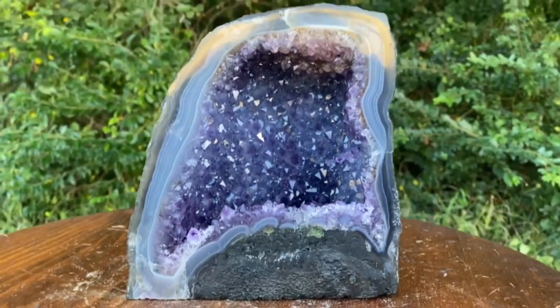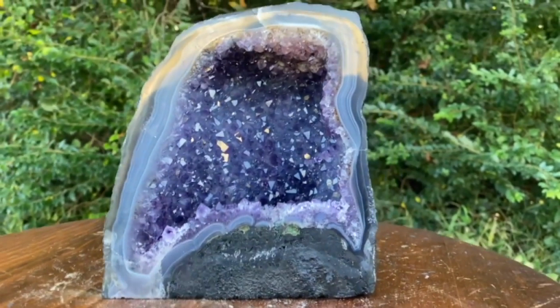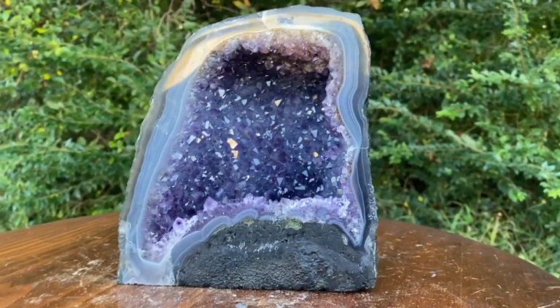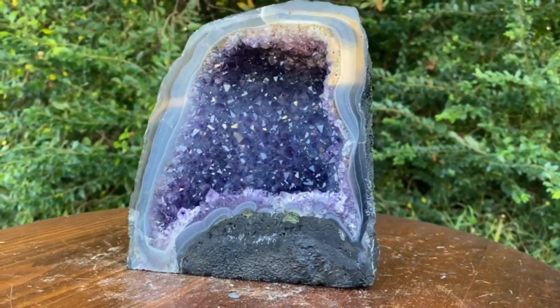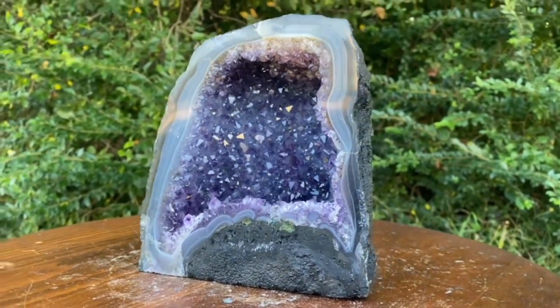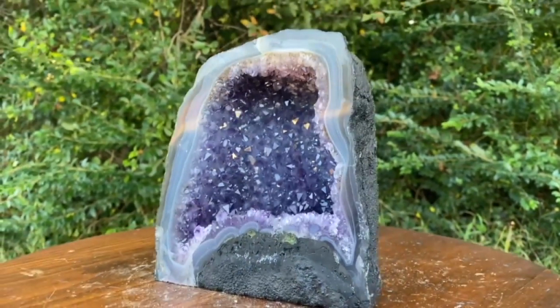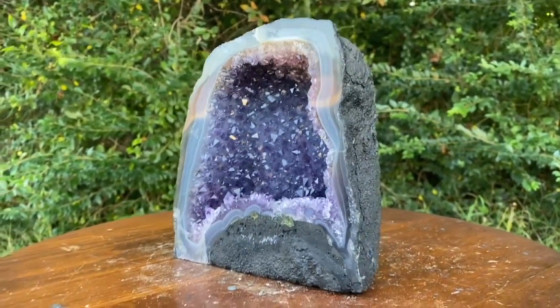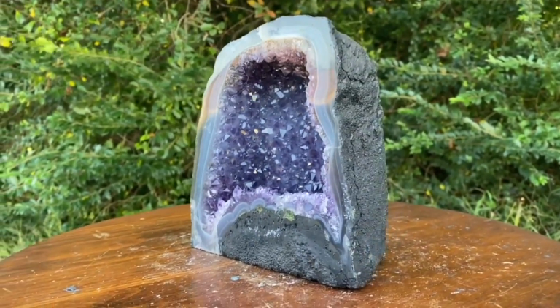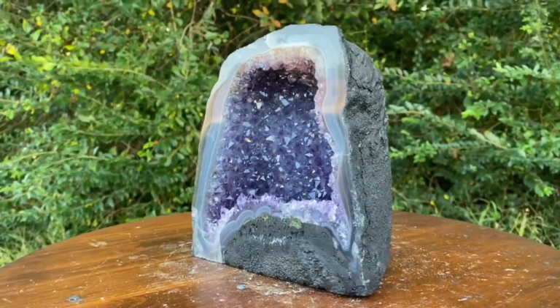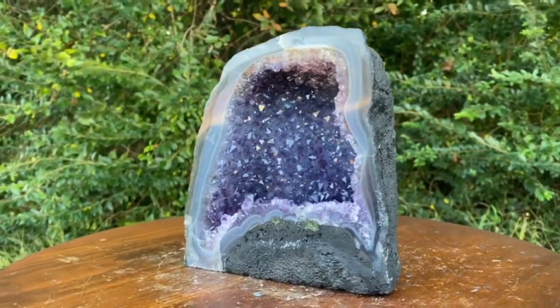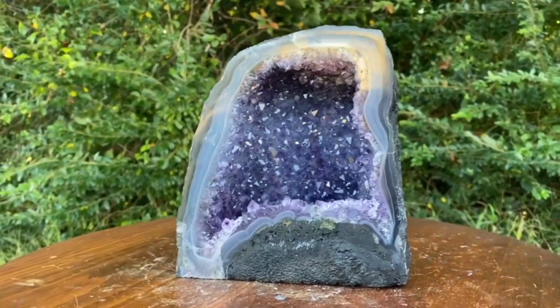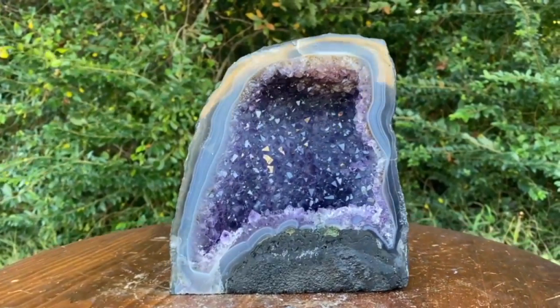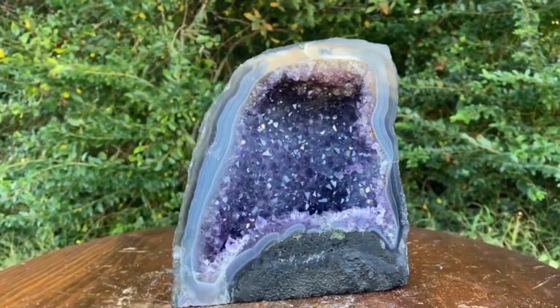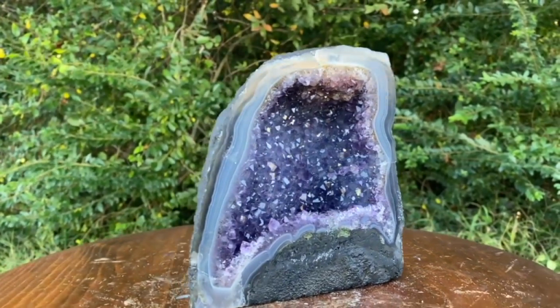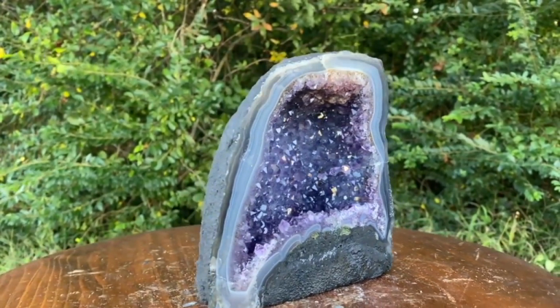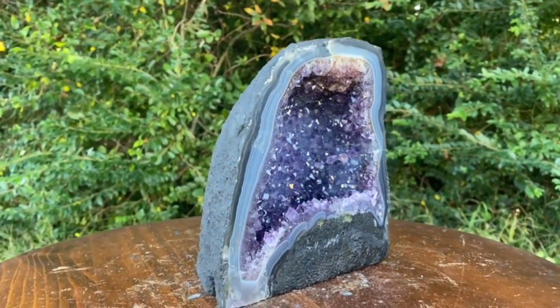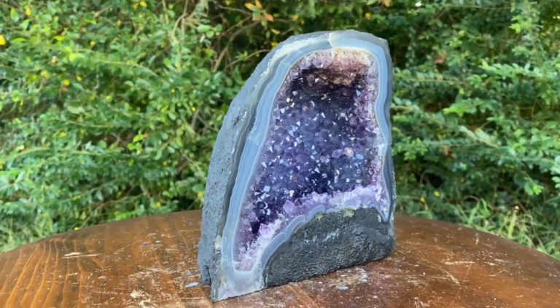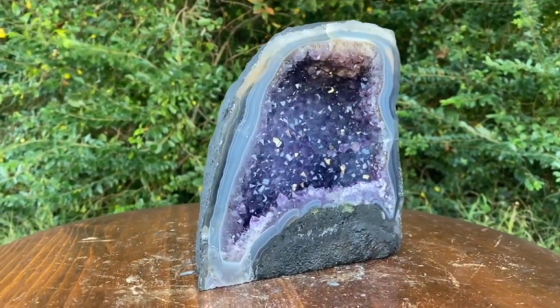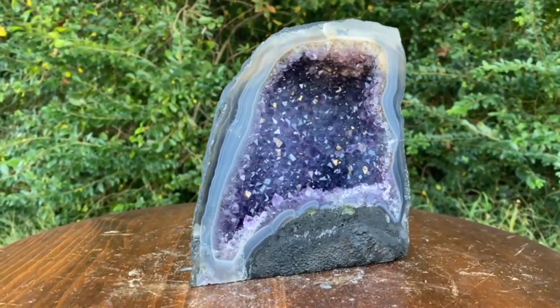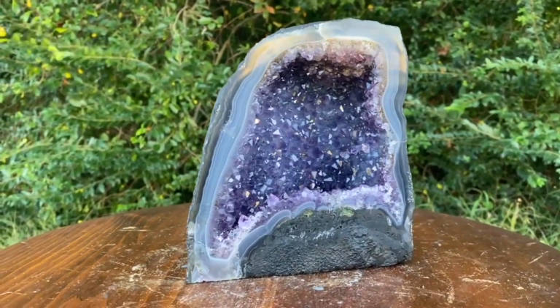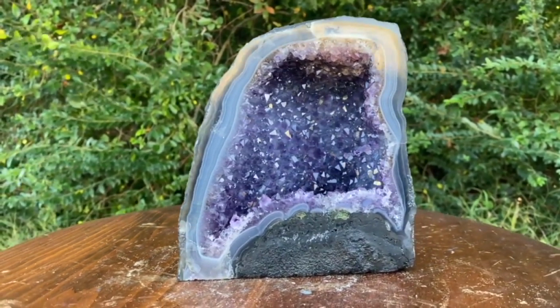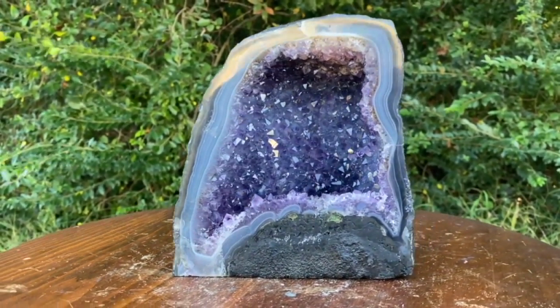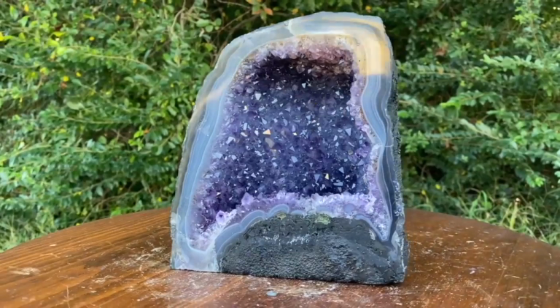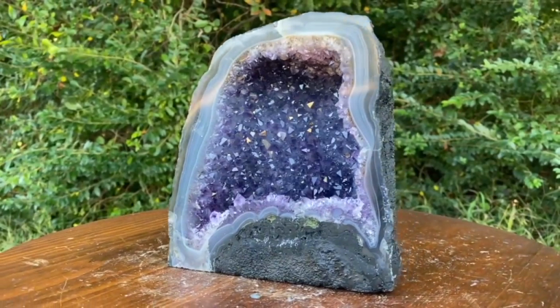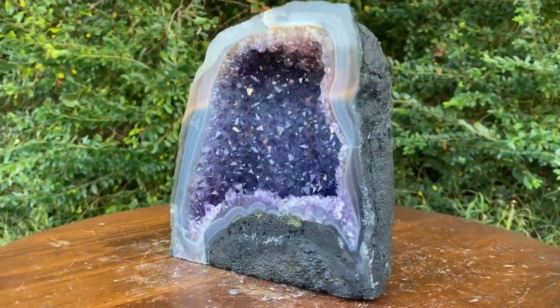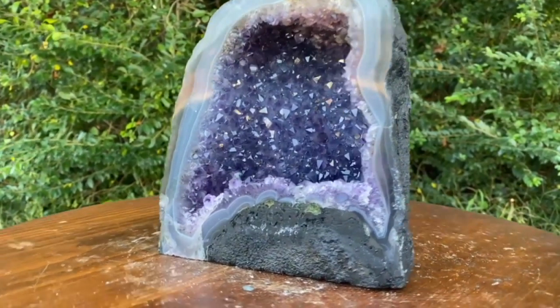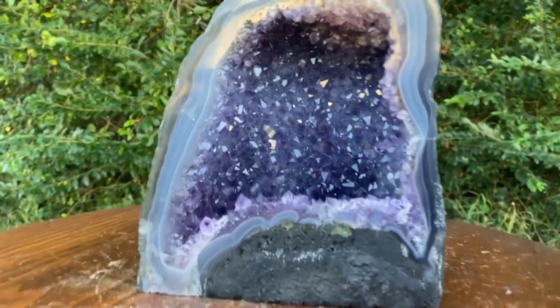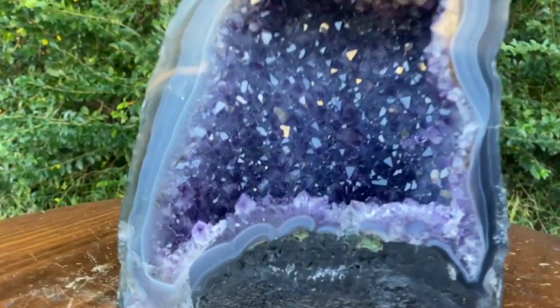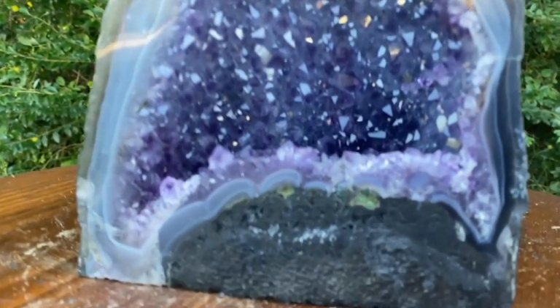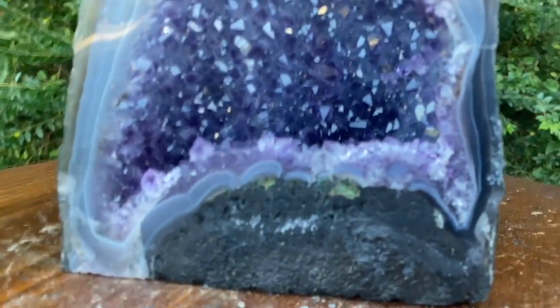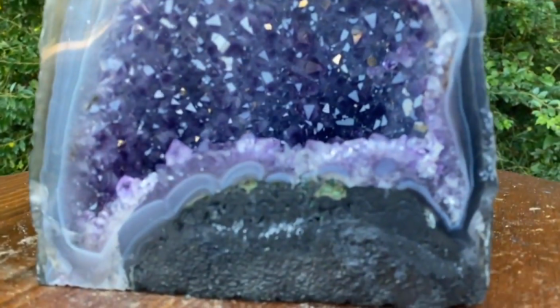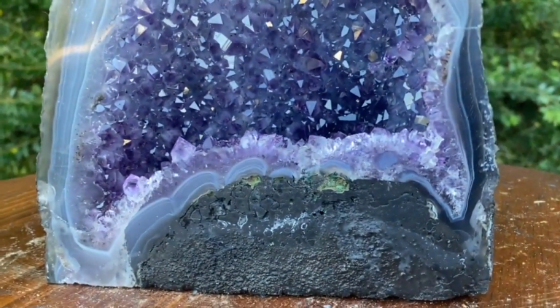Amazing stuff. Agate is harmonizing and balancing, while amethyst connects you to the divine. Raises your awareness, raises your crown chakra, your vibration, and your consciousness.